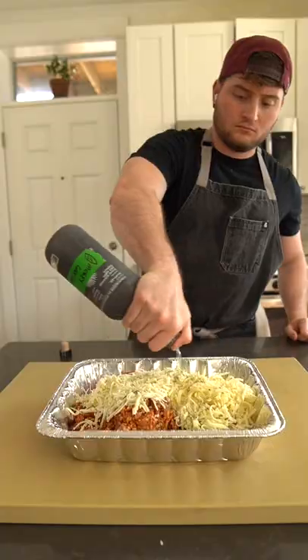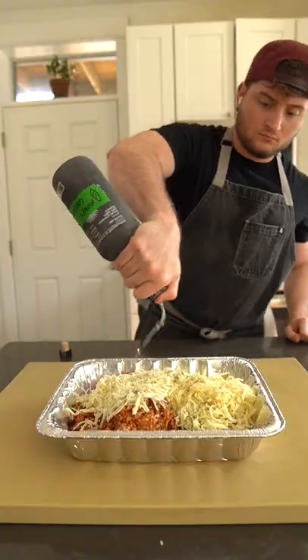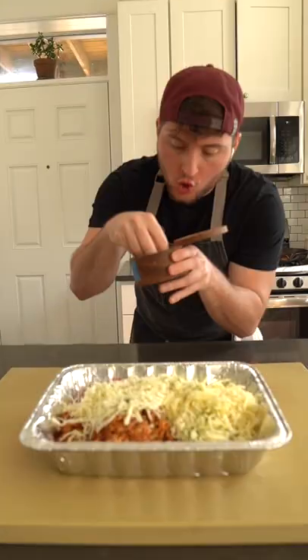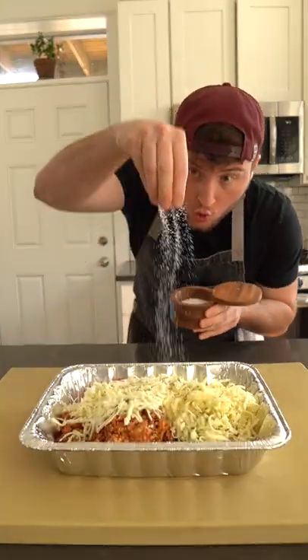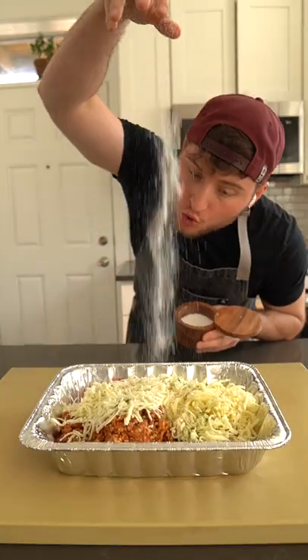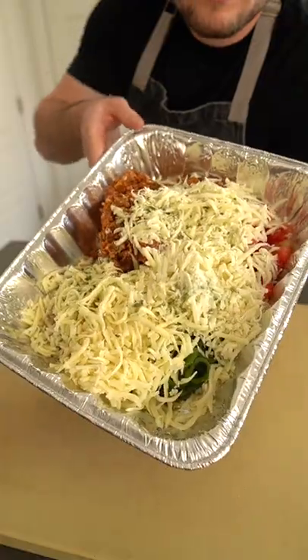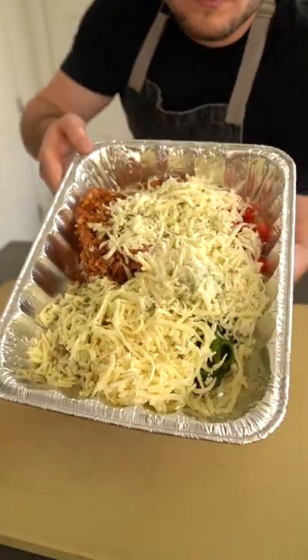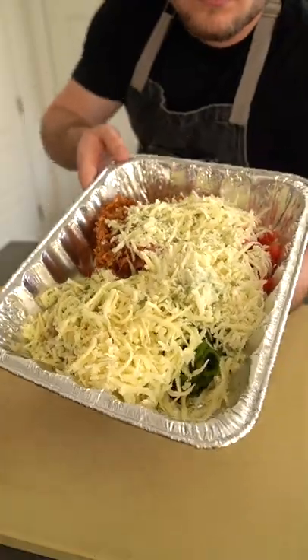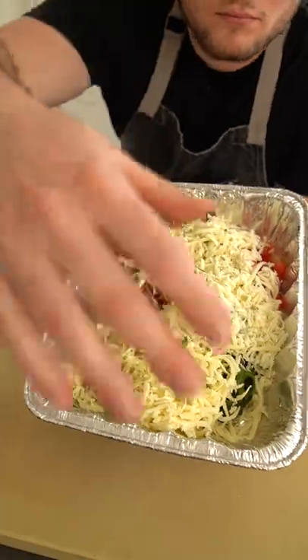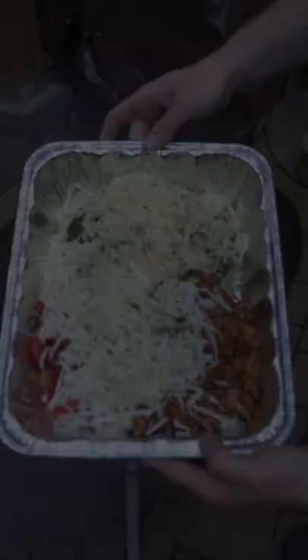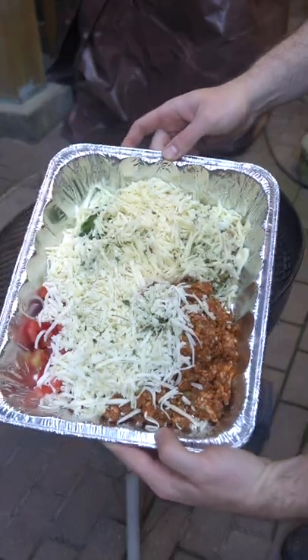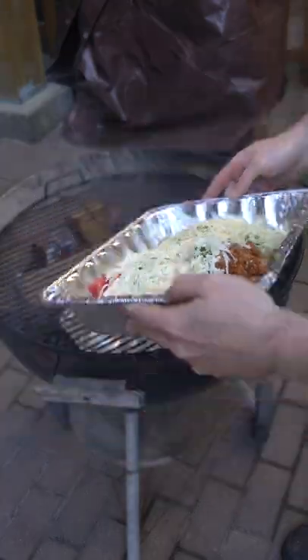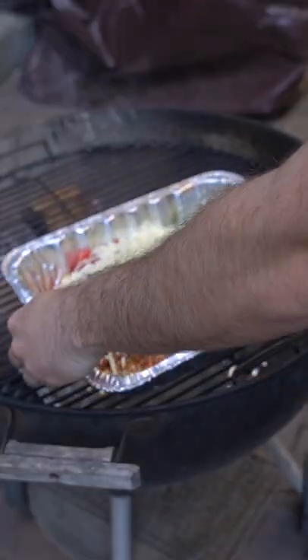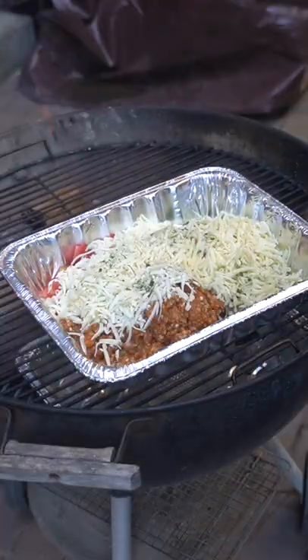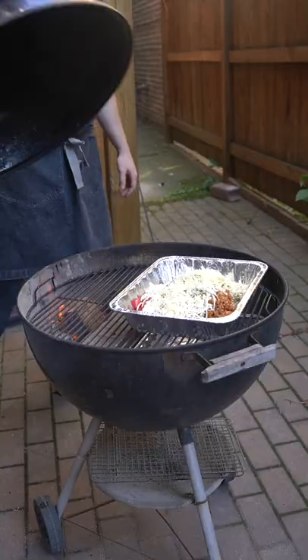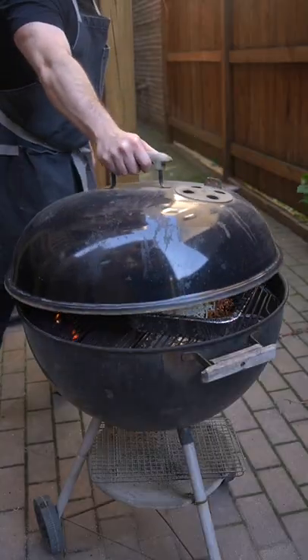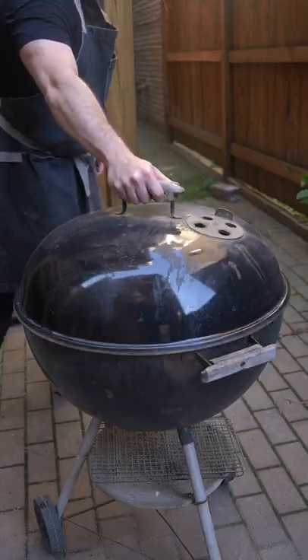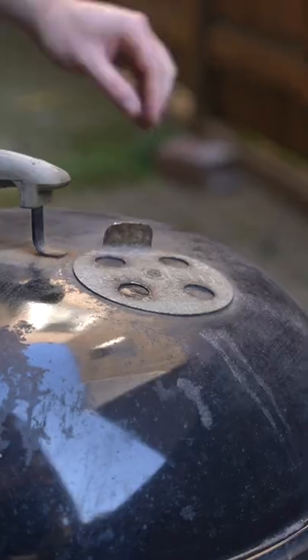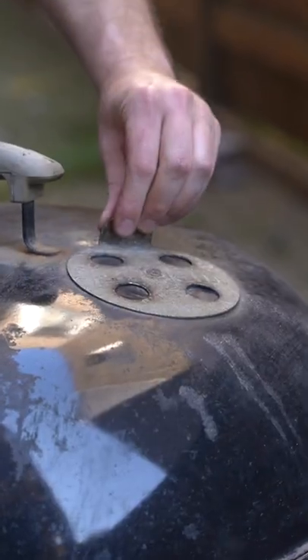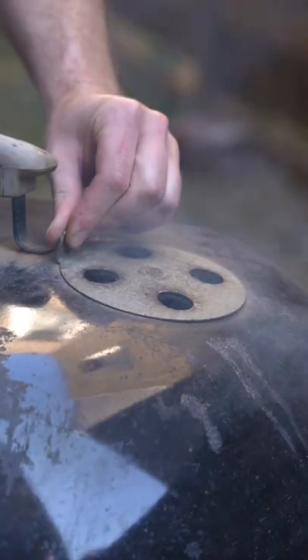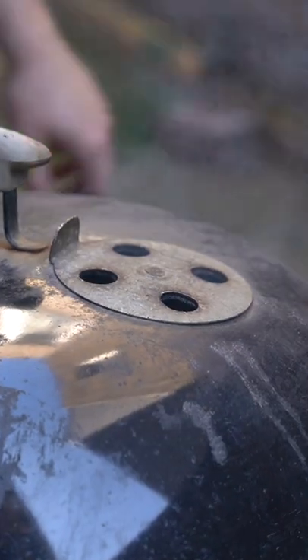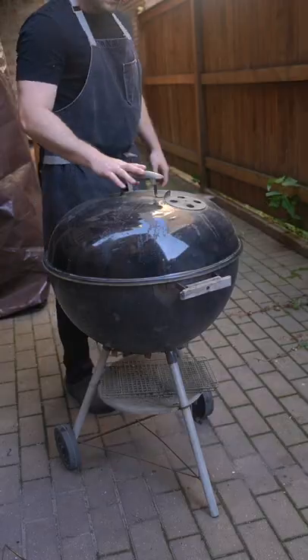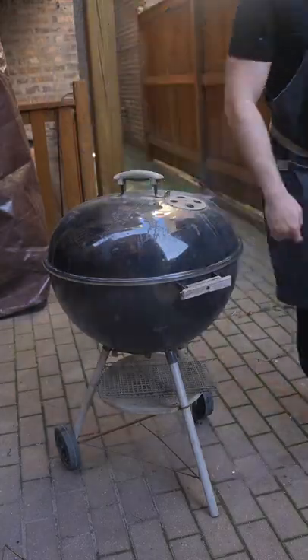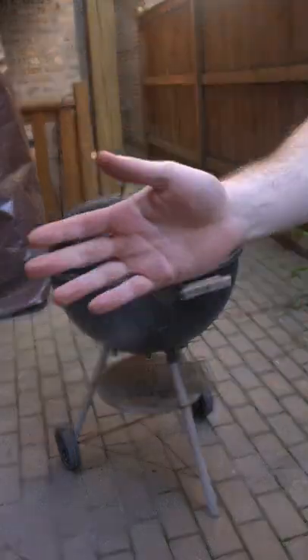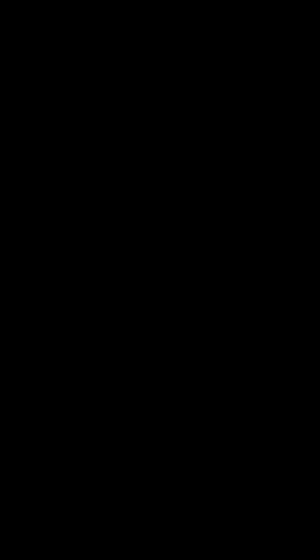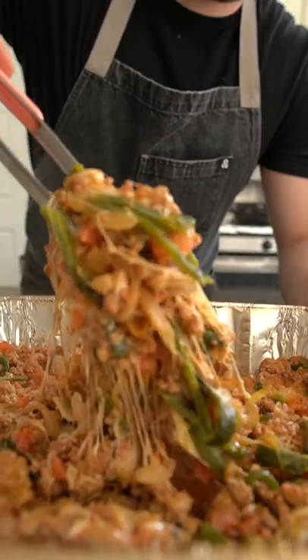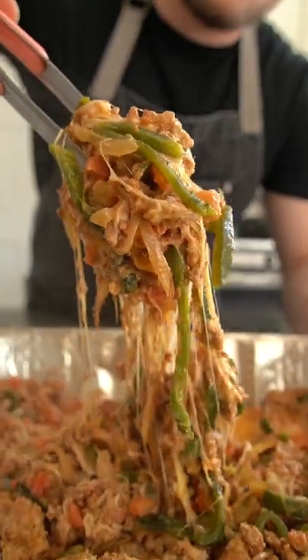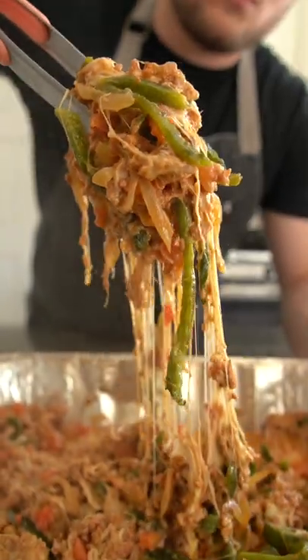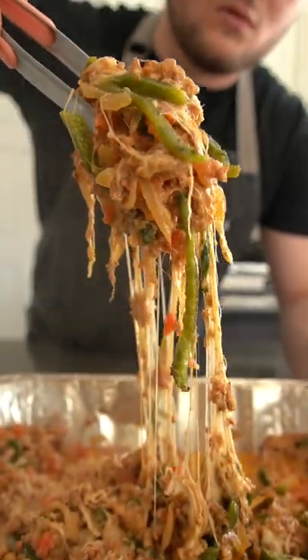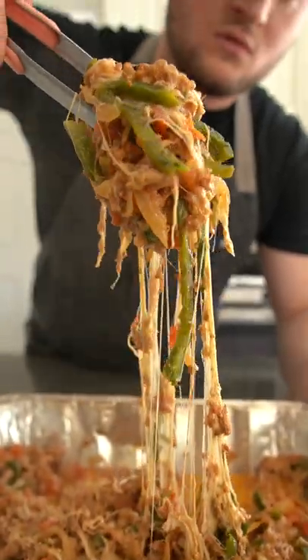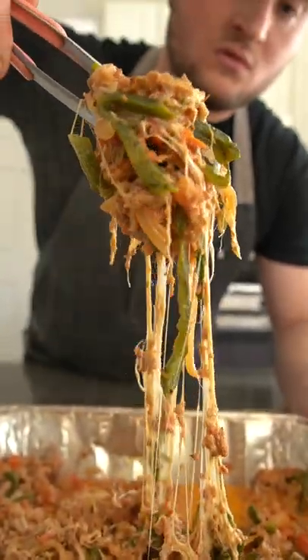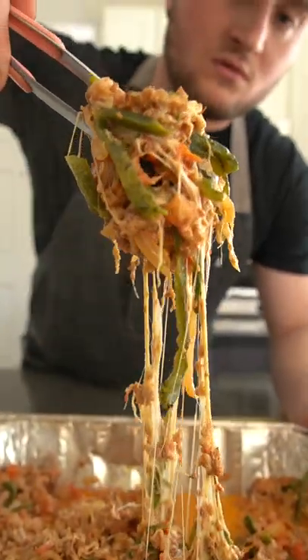I've got some mezcal here — you can also use tequila, or just leave this part out. Then it's on to the smoker, low and slow, until the cheese melts and the sausage is cooked through. This takes anywhere from 20 to 45 minutes, but don't go by time — go by doneness.